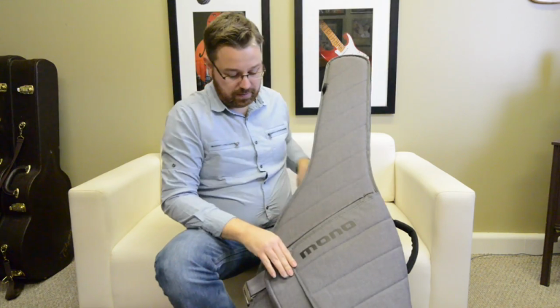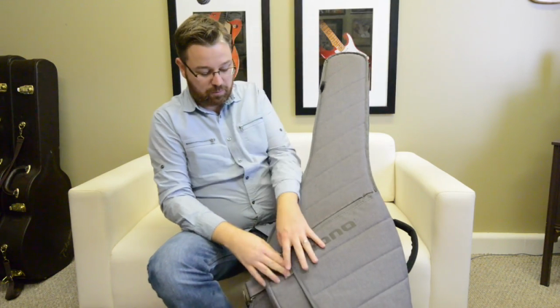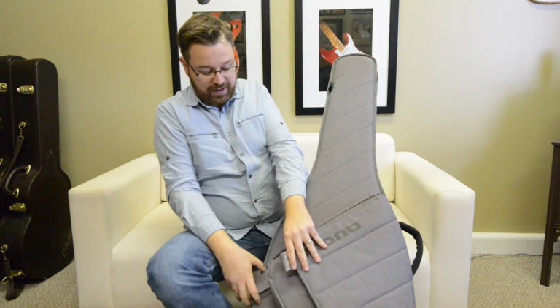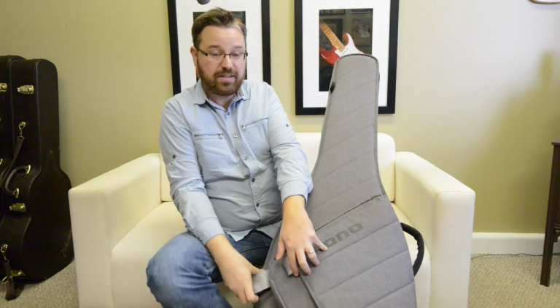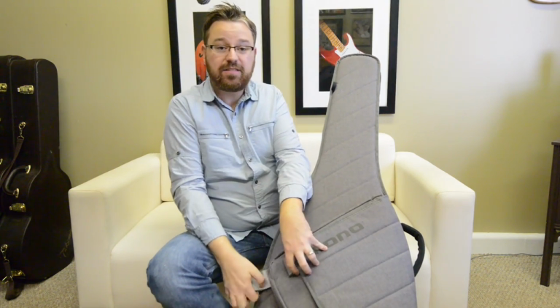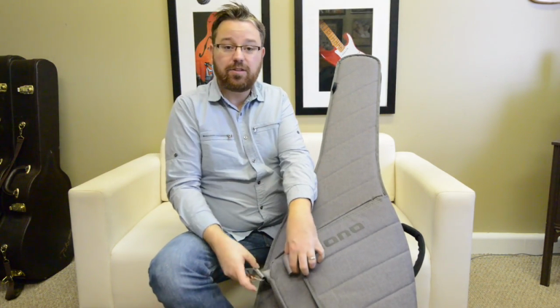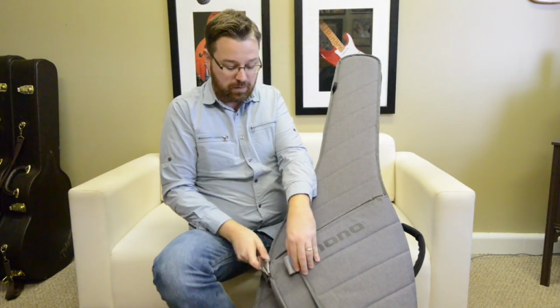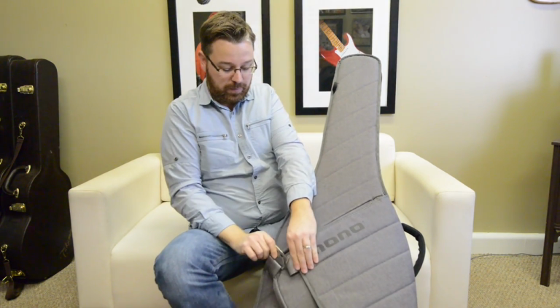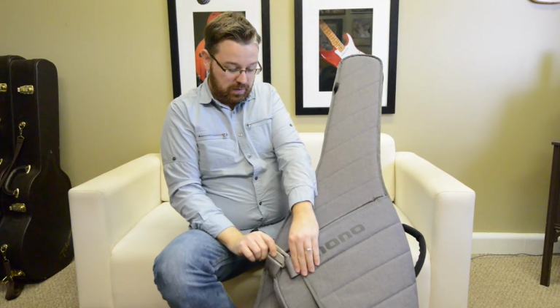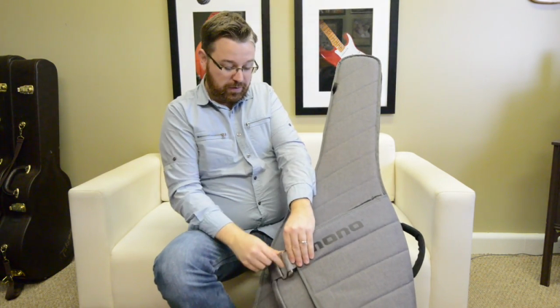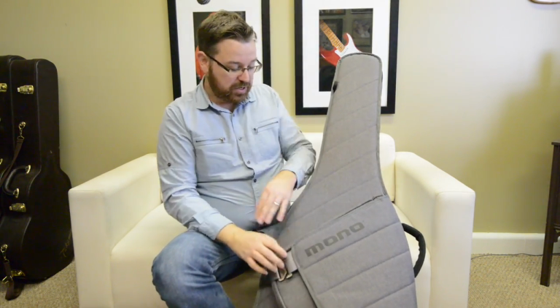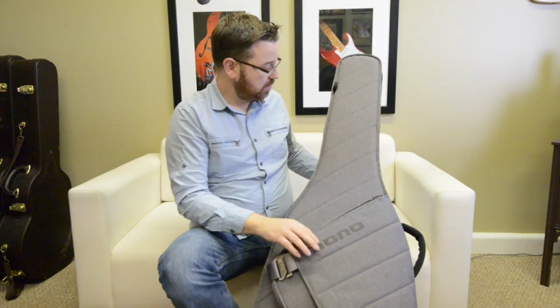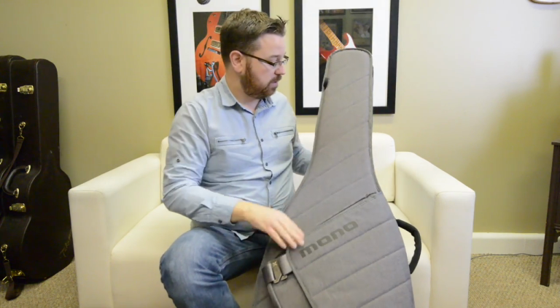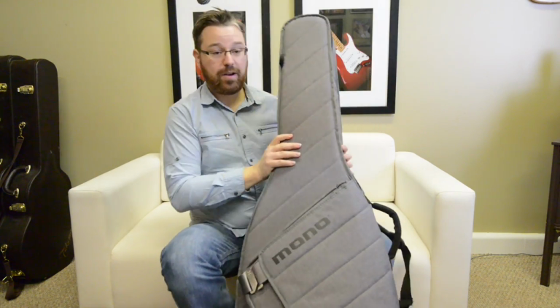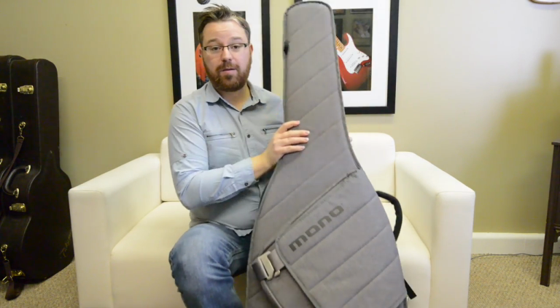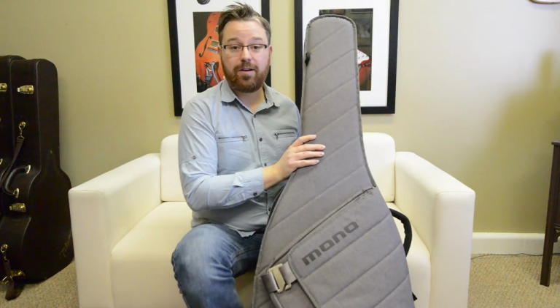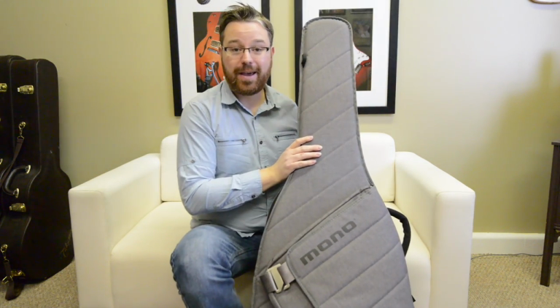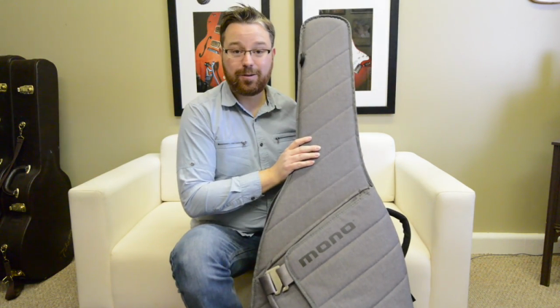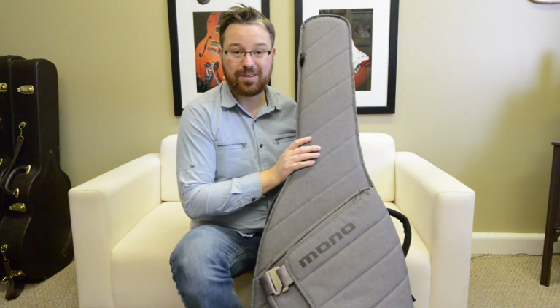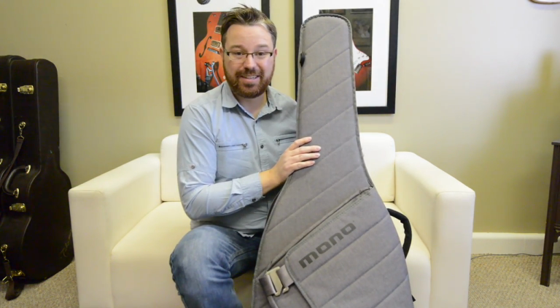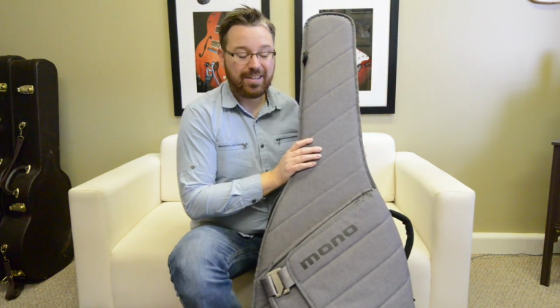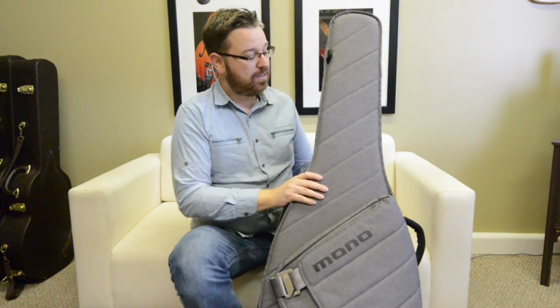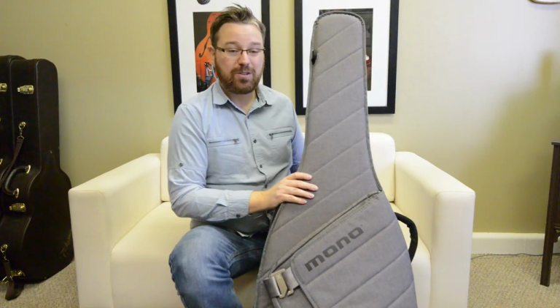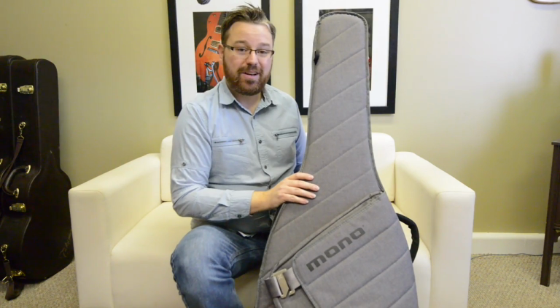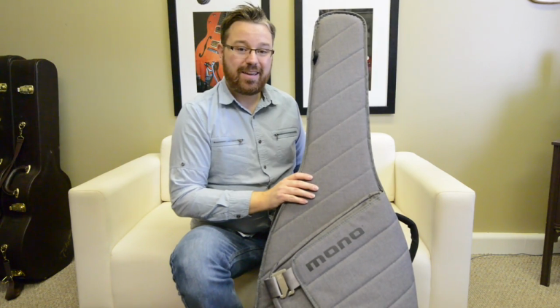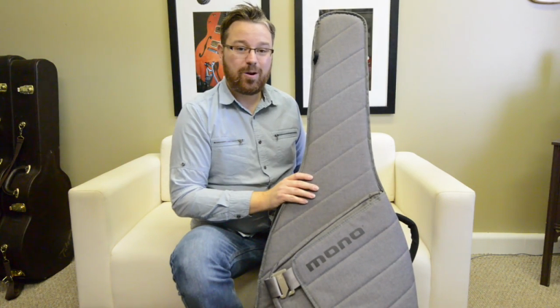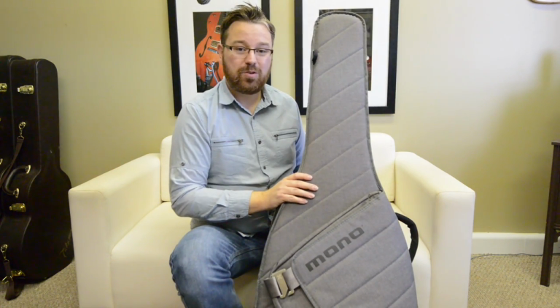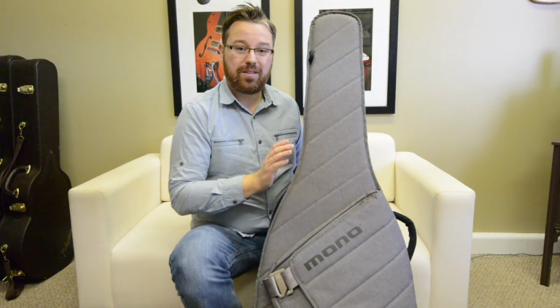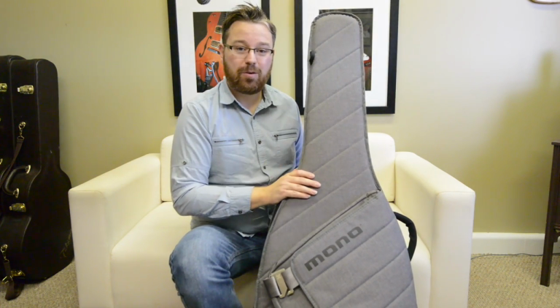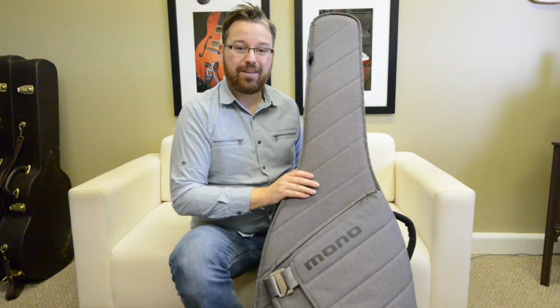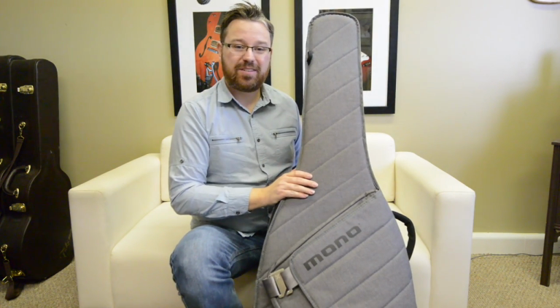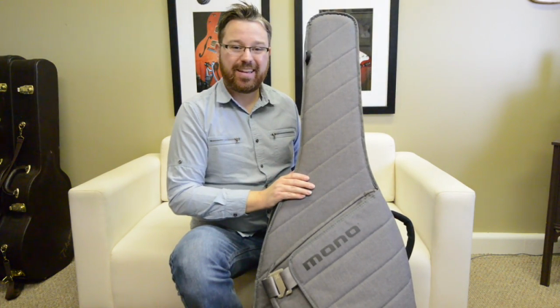This is a really fantastic case and it looks wonderful. Your friends will be jealous that you have a Mono M80 Acoustic Guitar Sleeve. Thanks for watching my video today and I hope you enjoyed the look around of this guitar case.